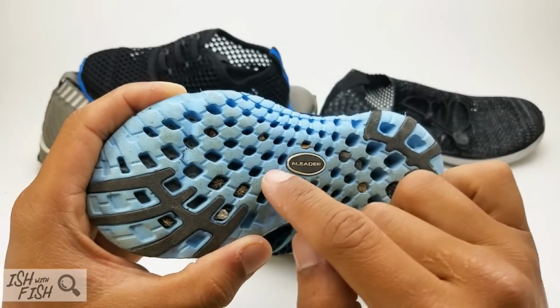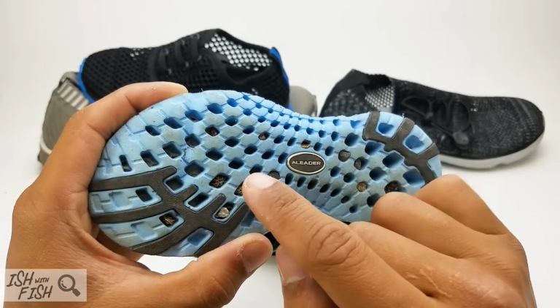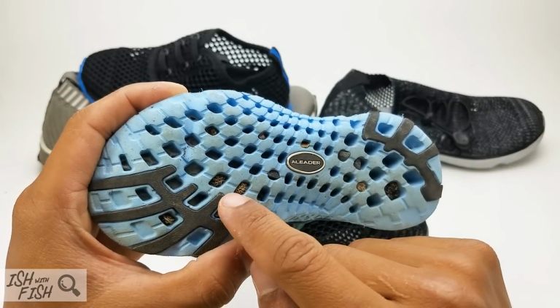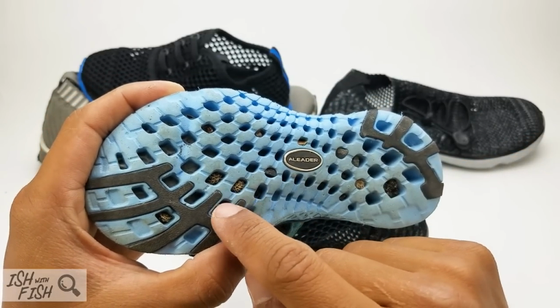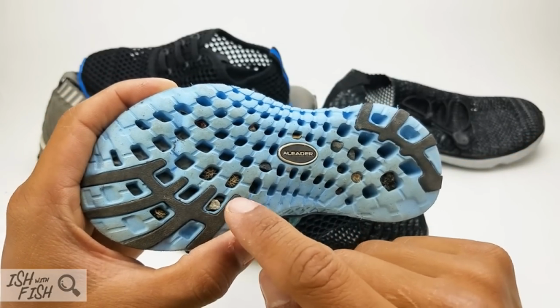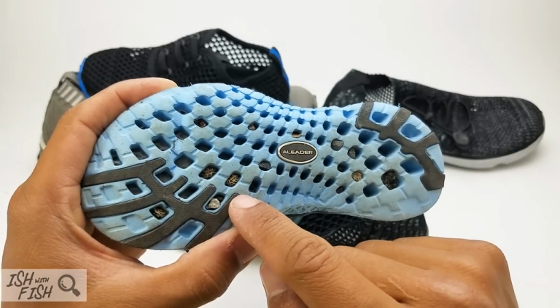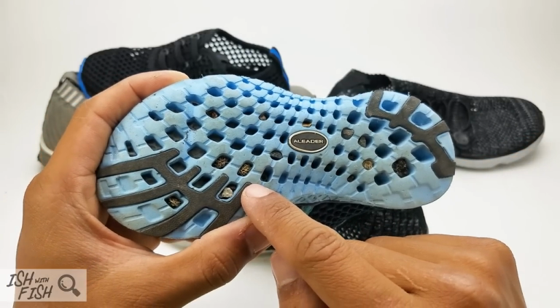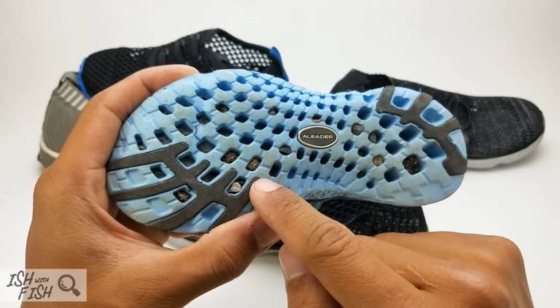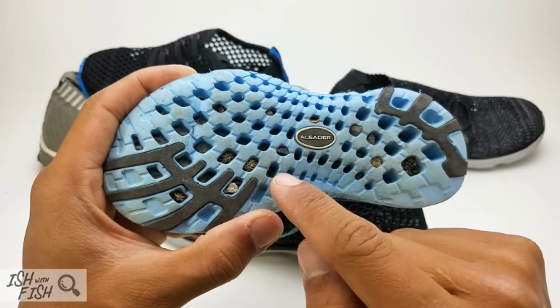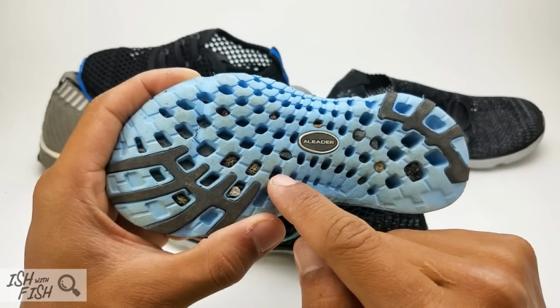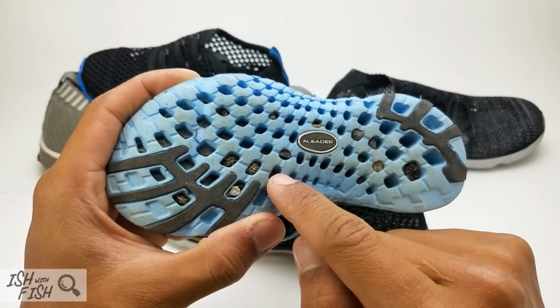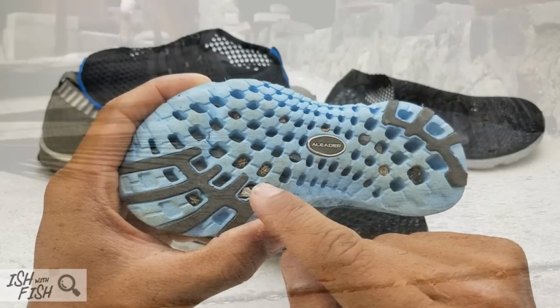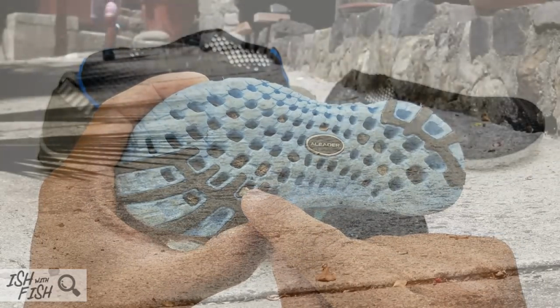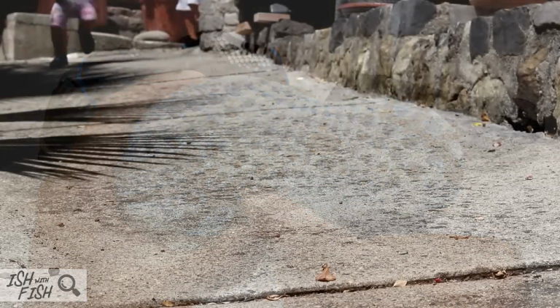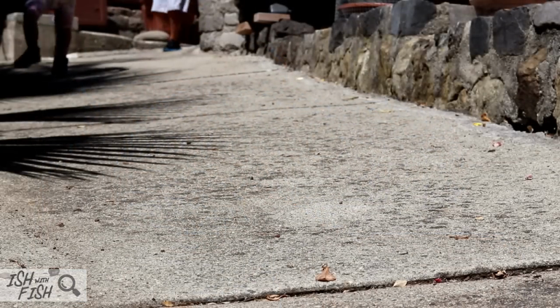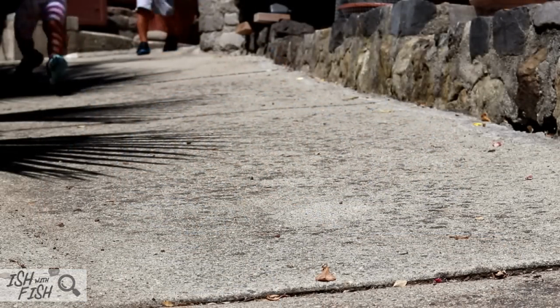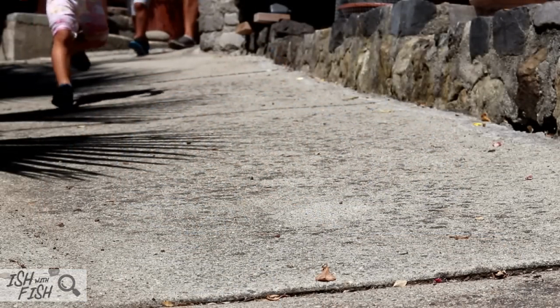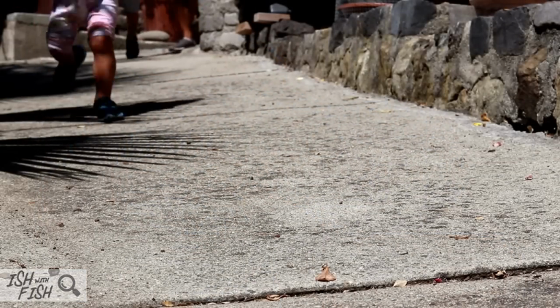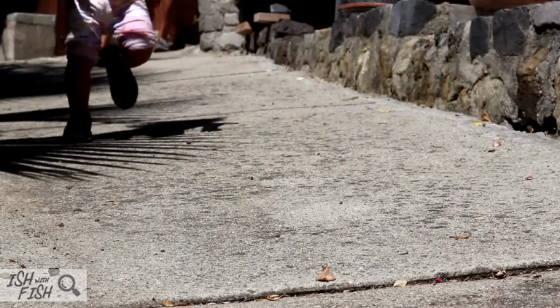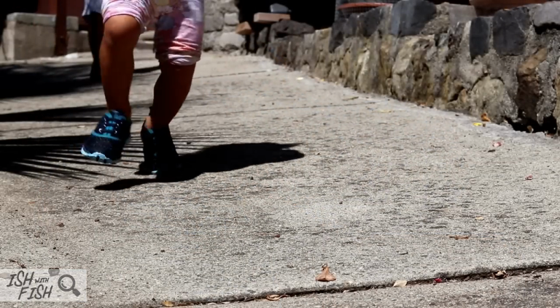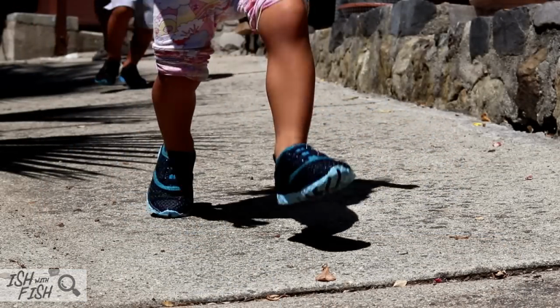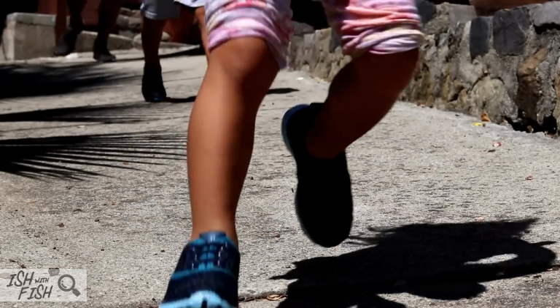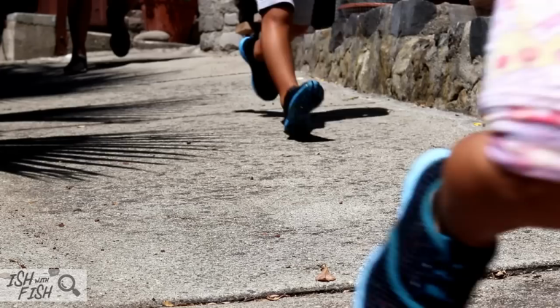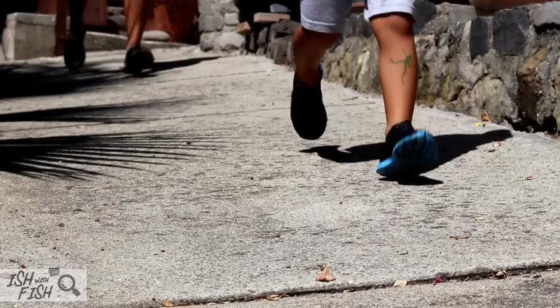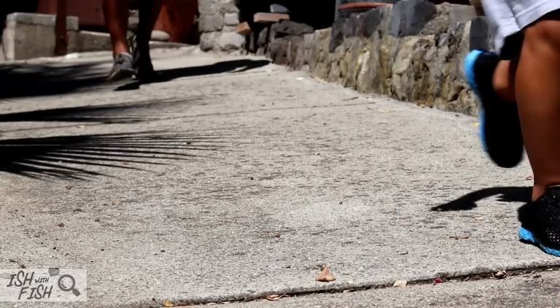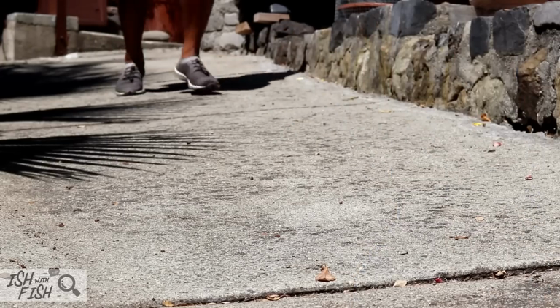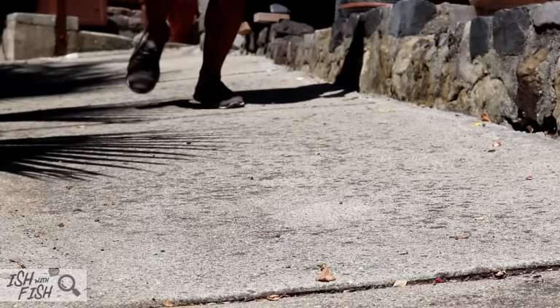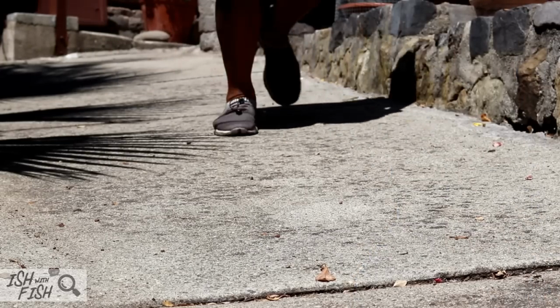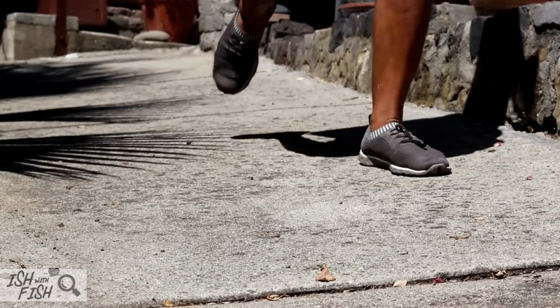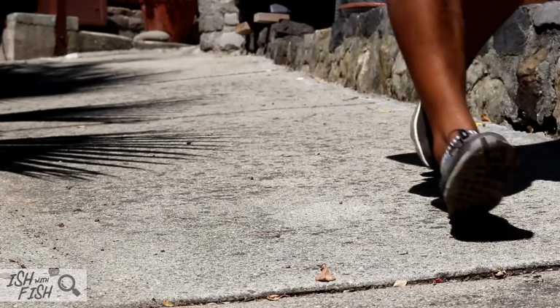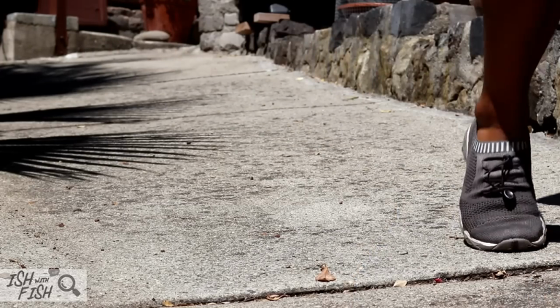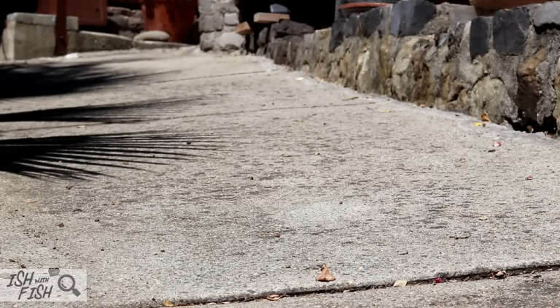So if you have hardwood floors you want to protect, be aware that these shoes can pick up little sharp rocks, and there's a good chance they can mark up your floors as you're going inside and out.